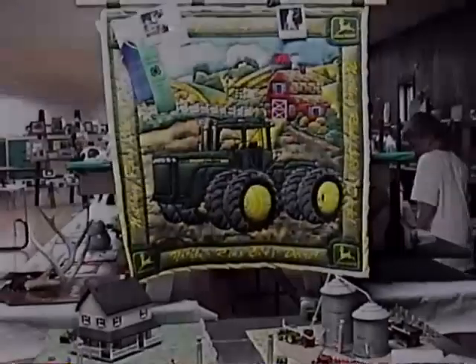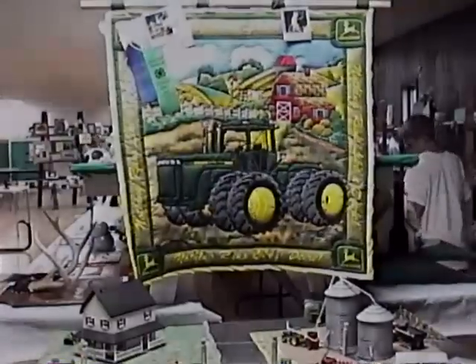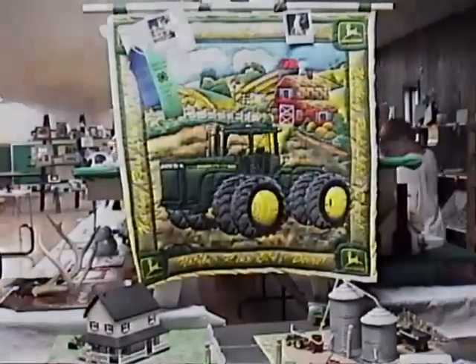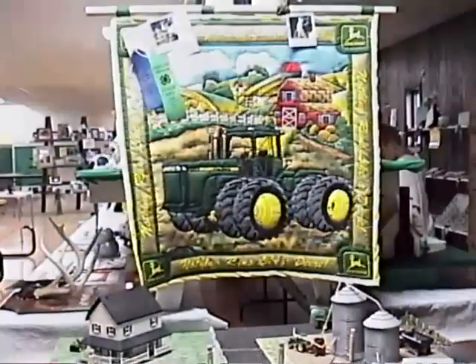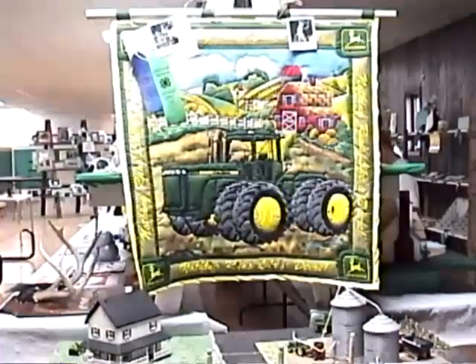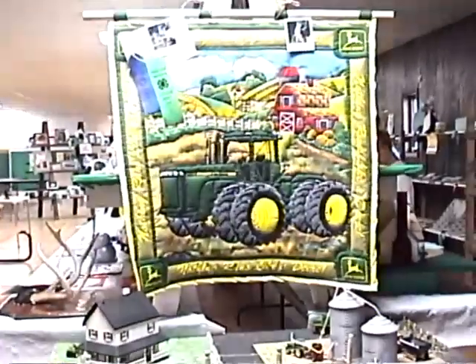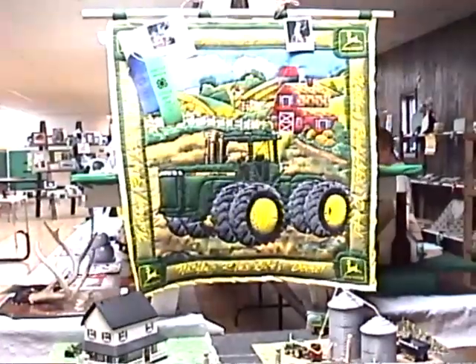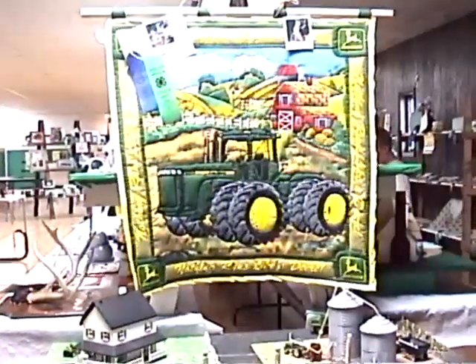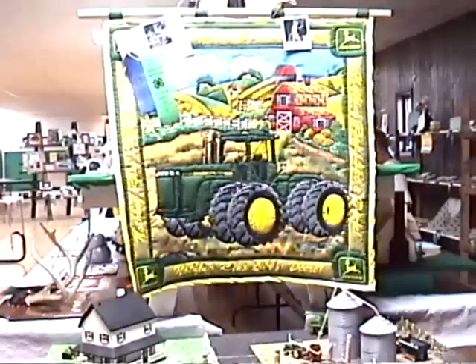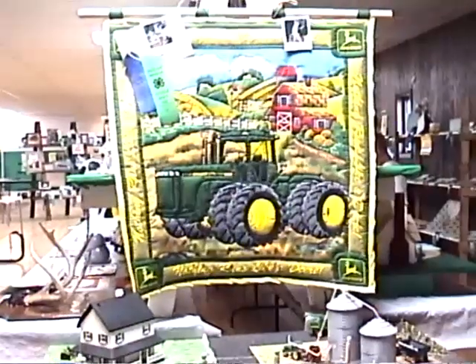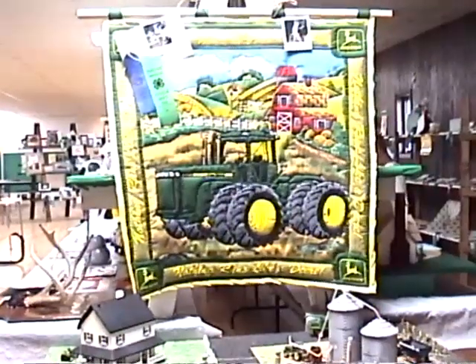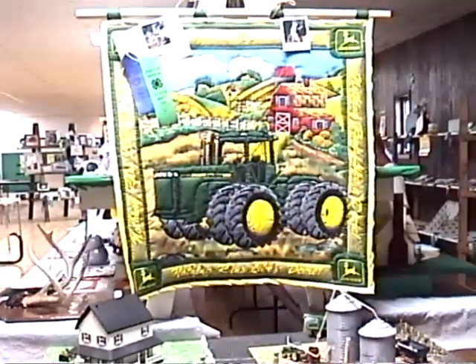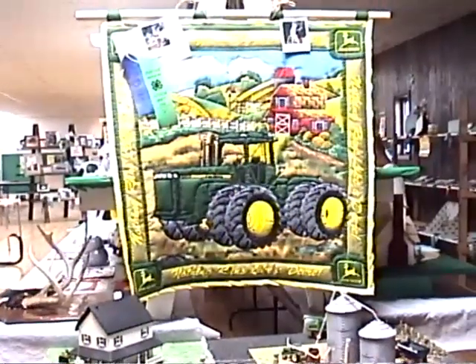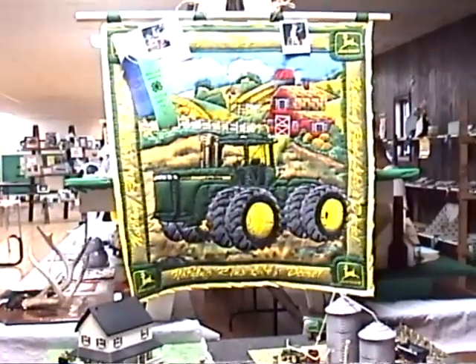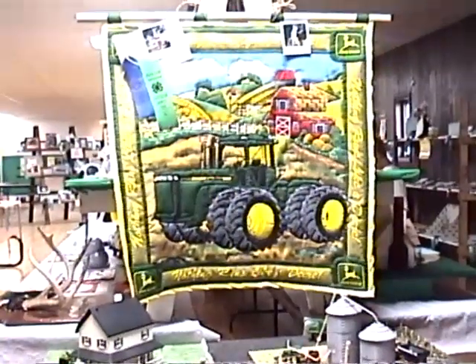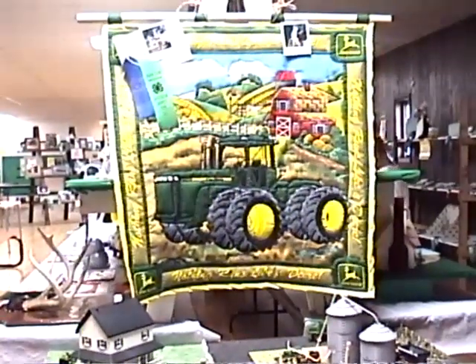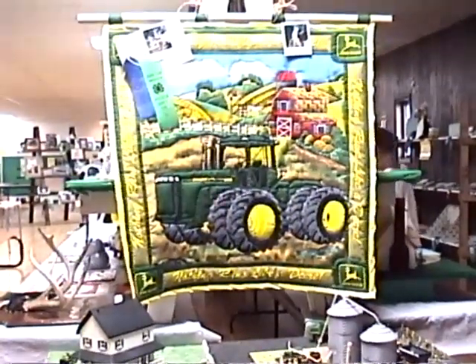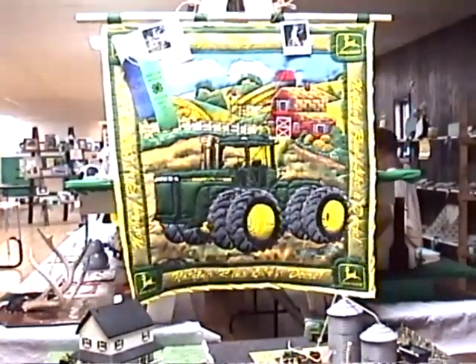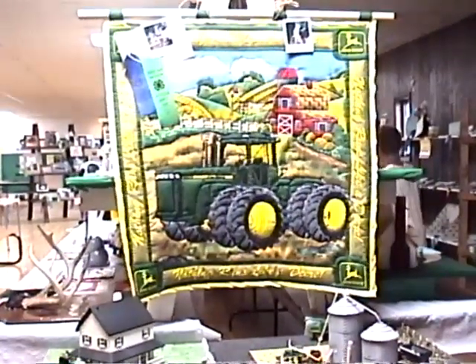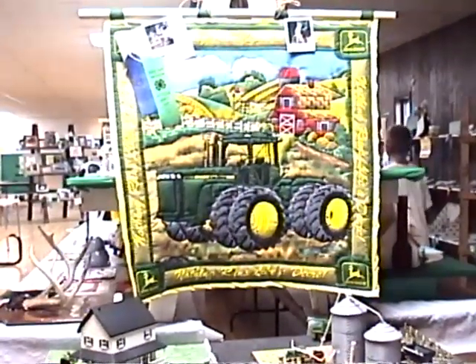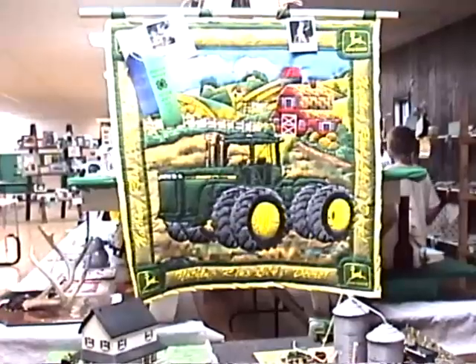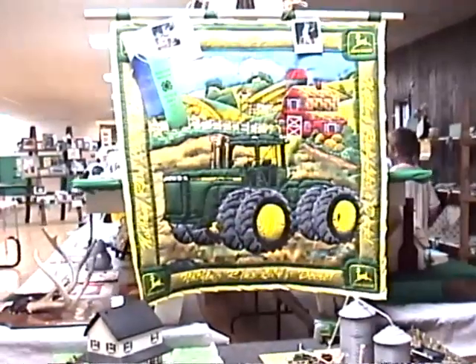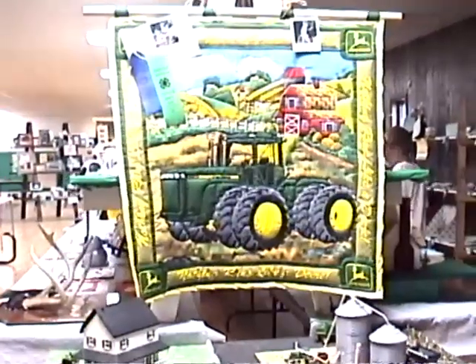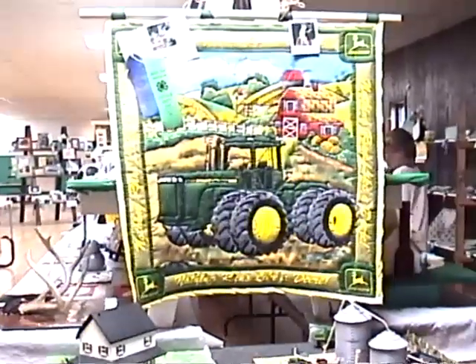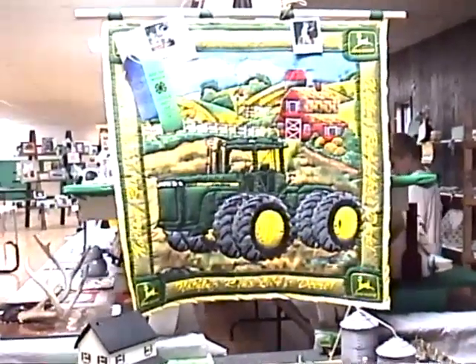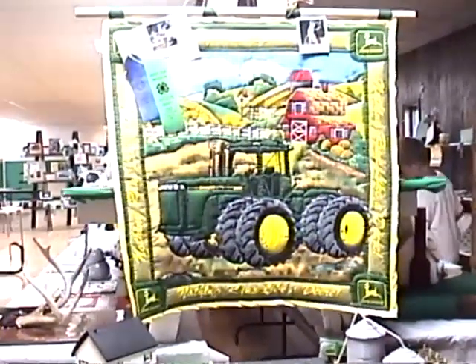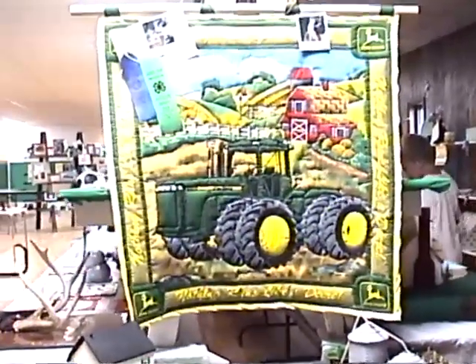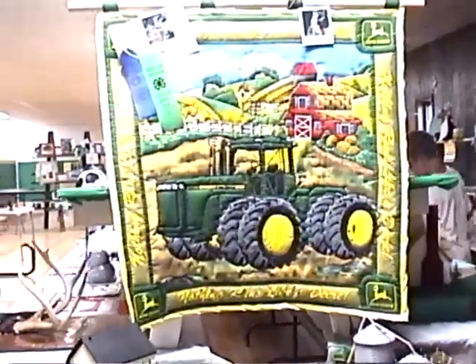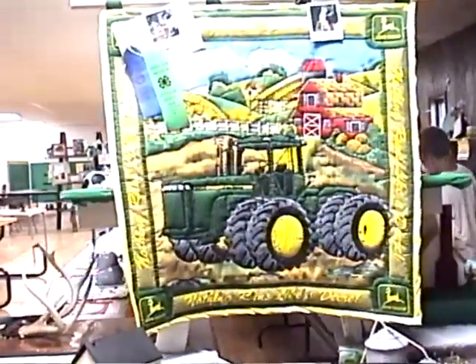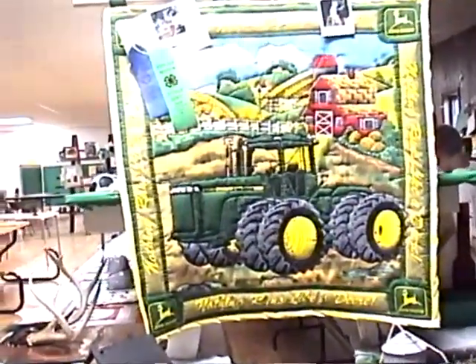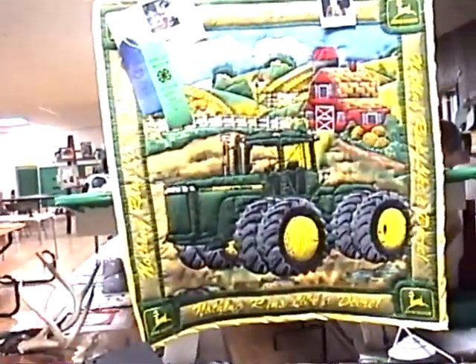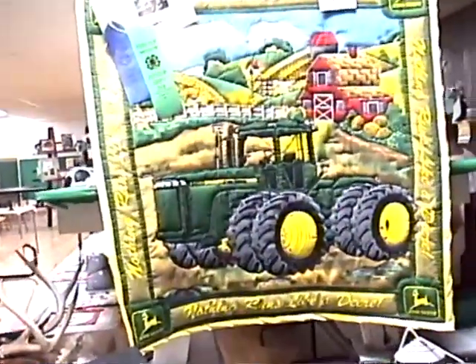Welcome to the 2000 exhibits of the Jefferson County Fair. We're in the 4-H exhibit hall and we're looking at some of the different exhibits tonight.